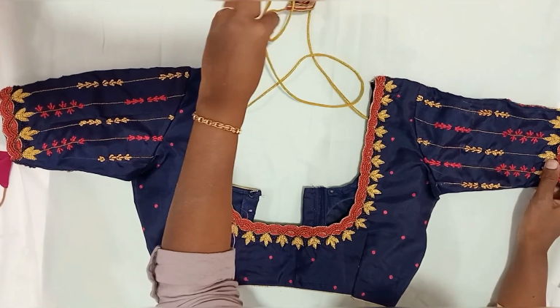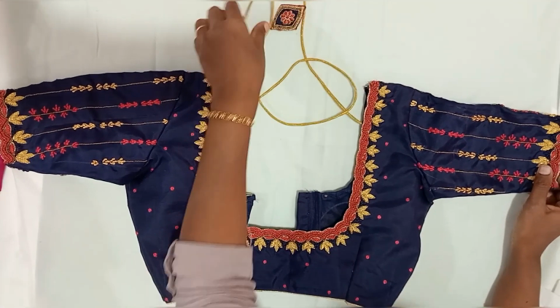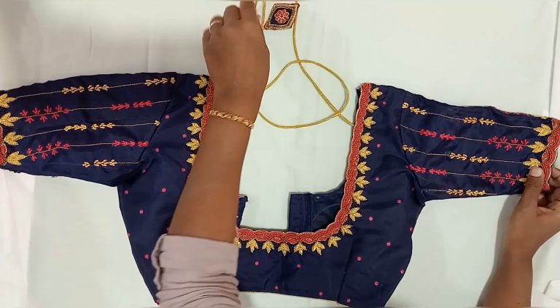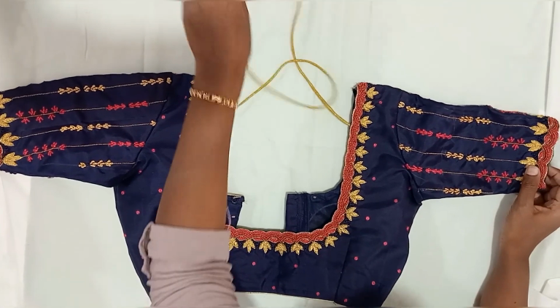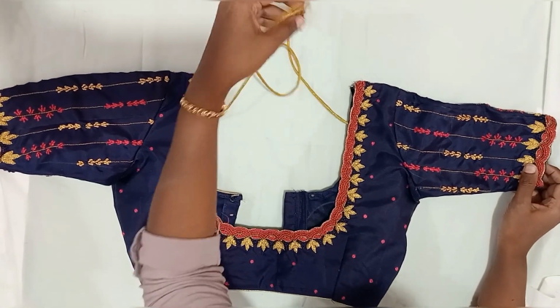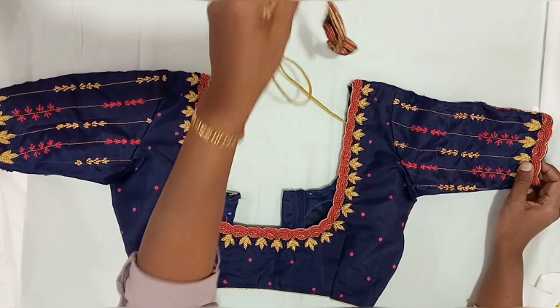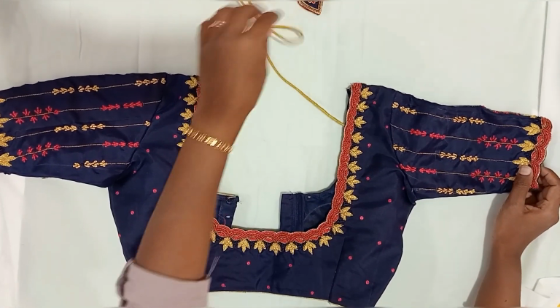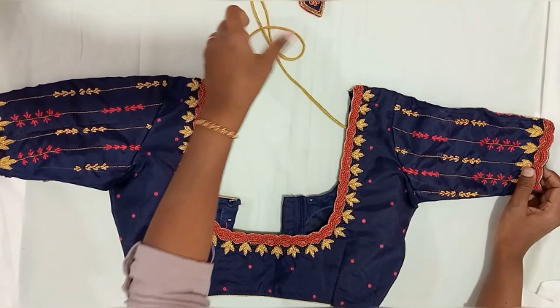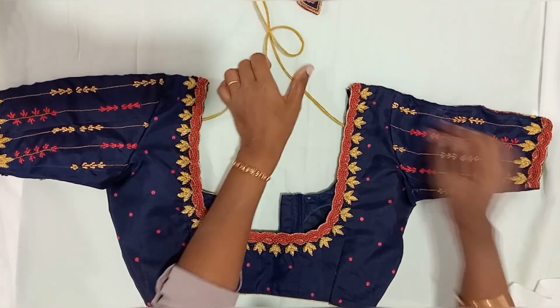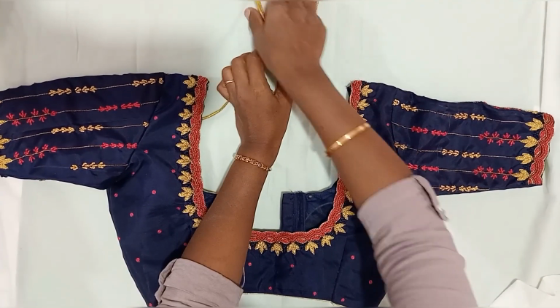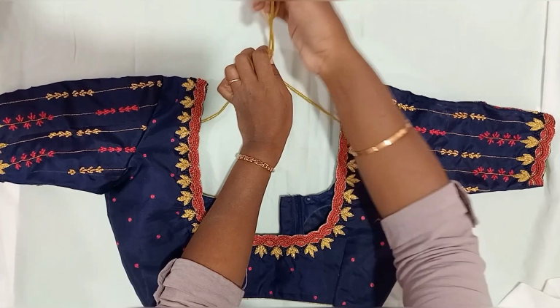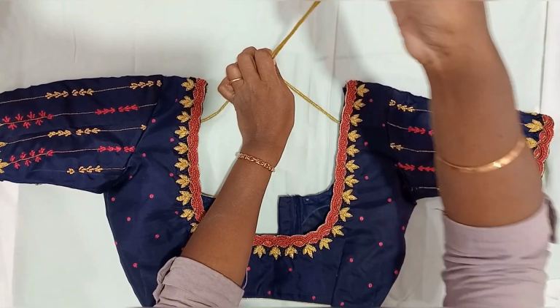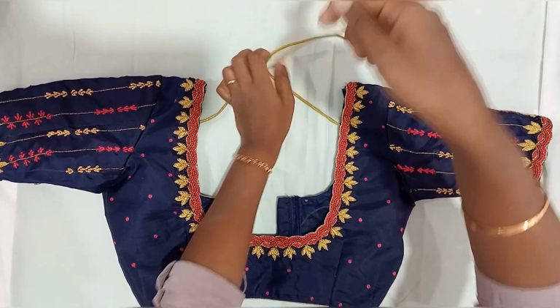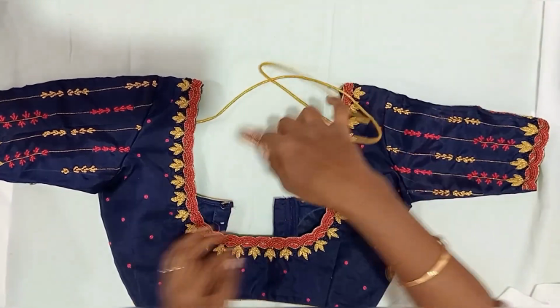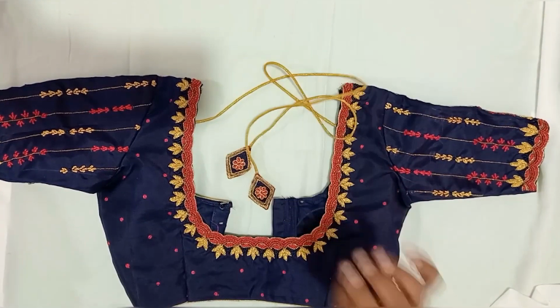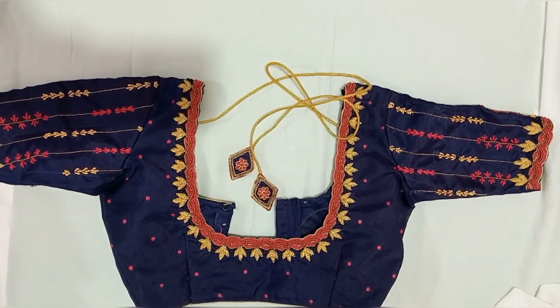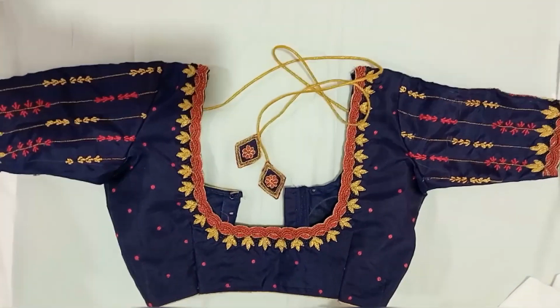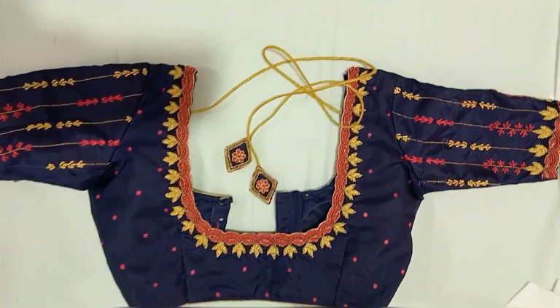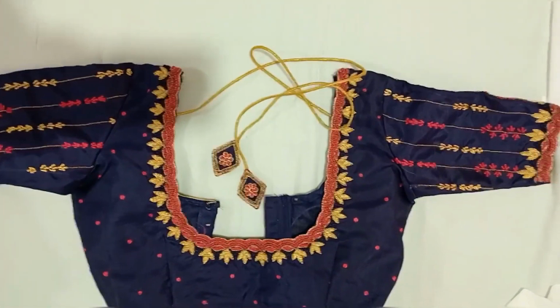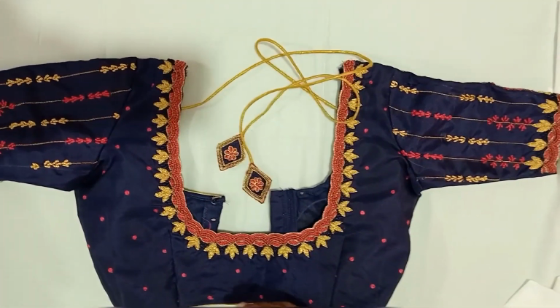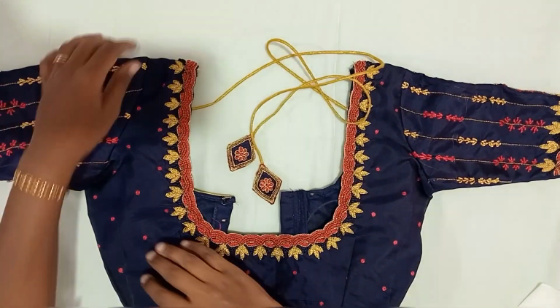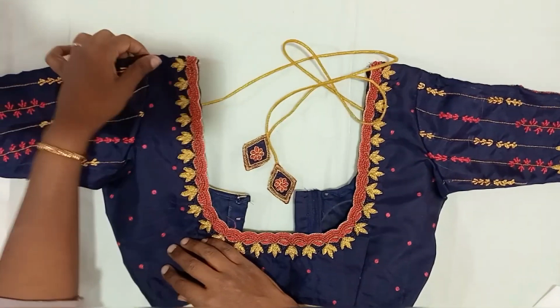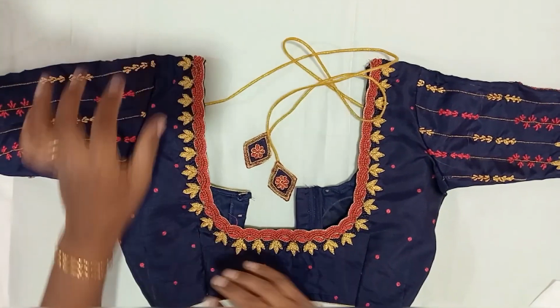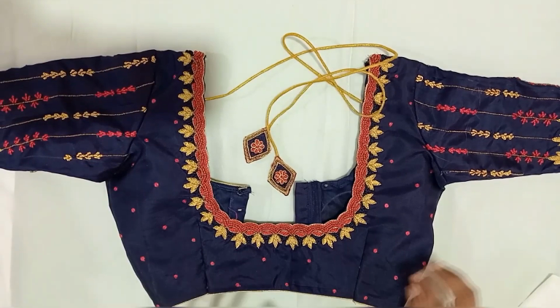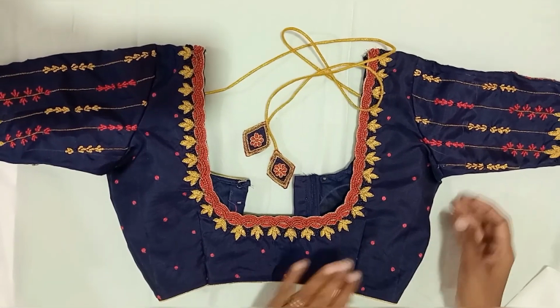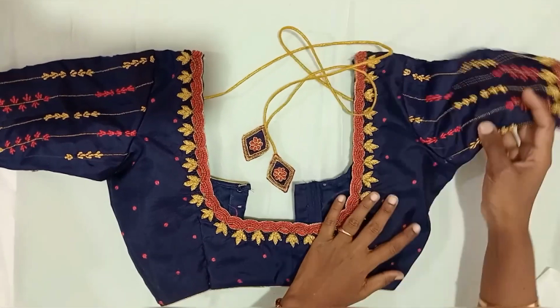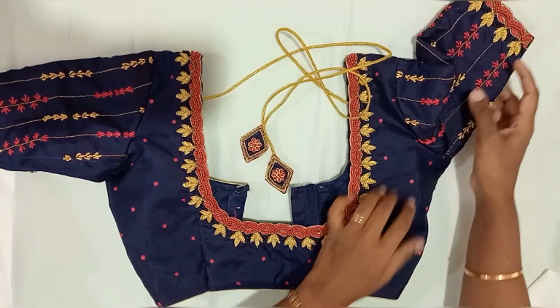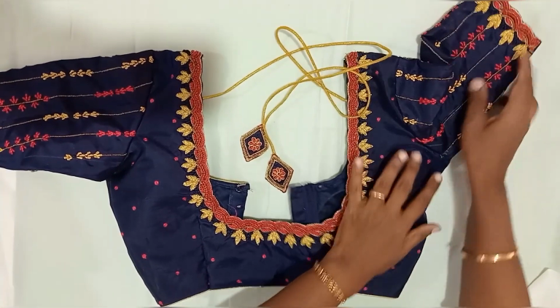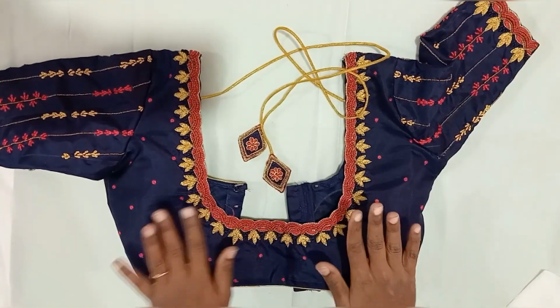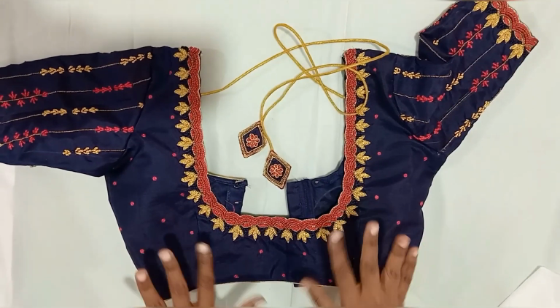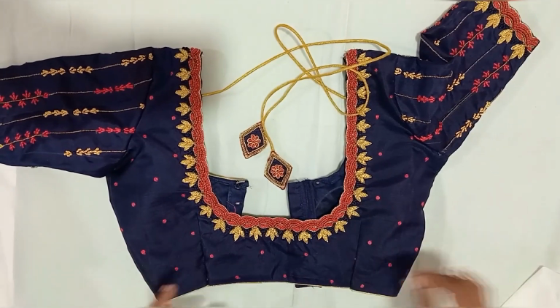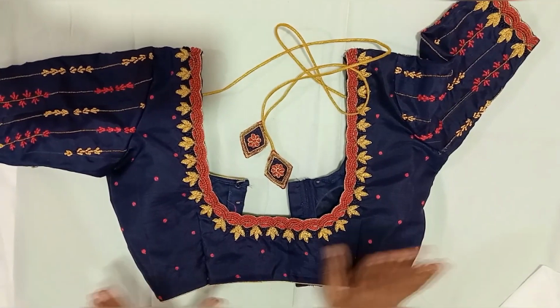Welcome back to my channel. Welcome to my fashion. I thought I was going to show these bridal blouses in my video.